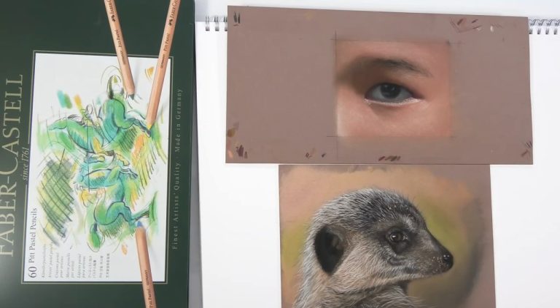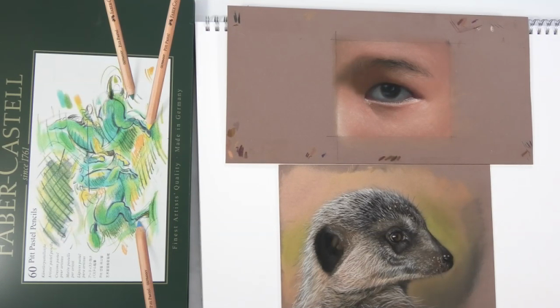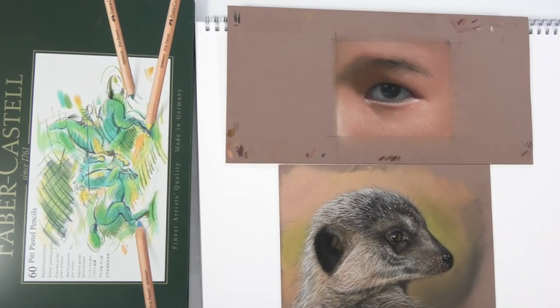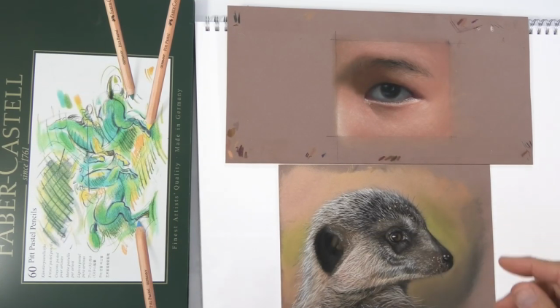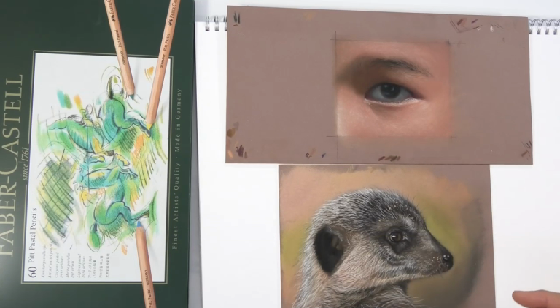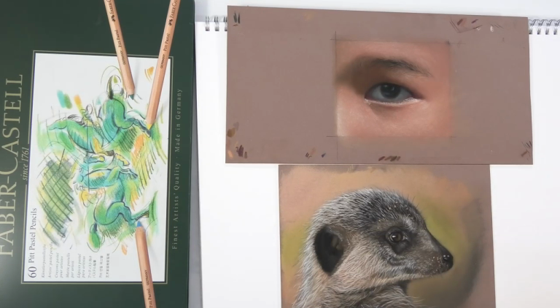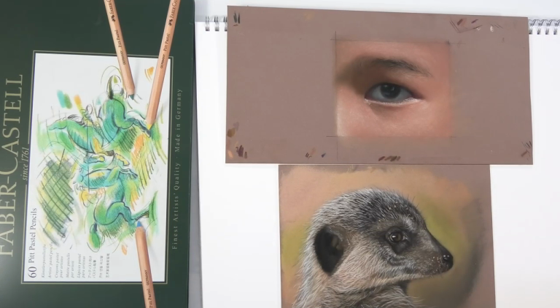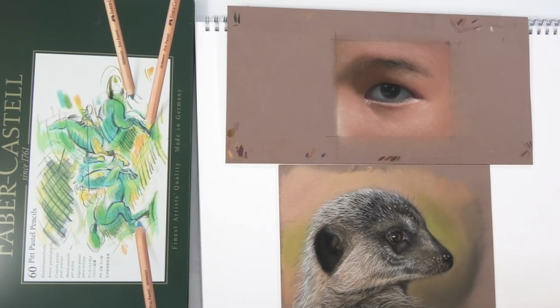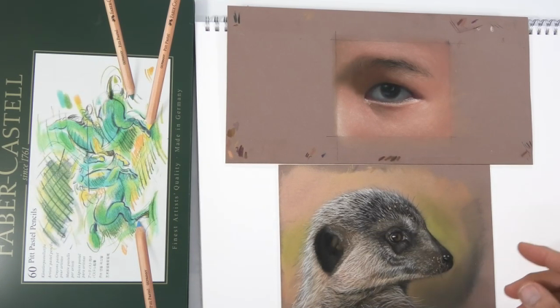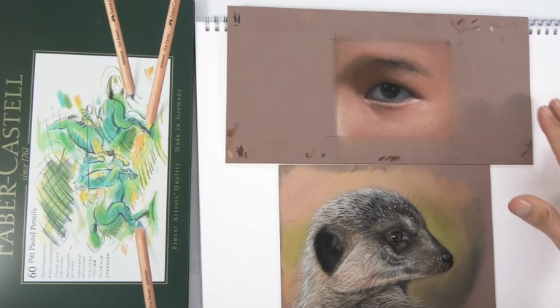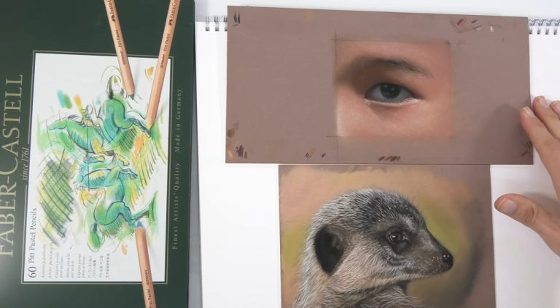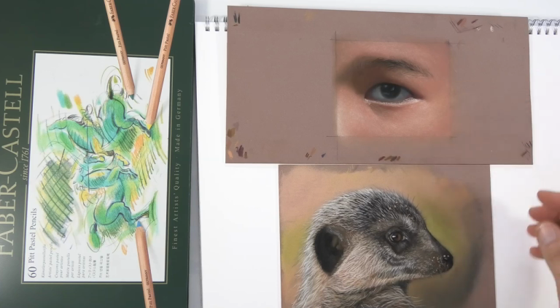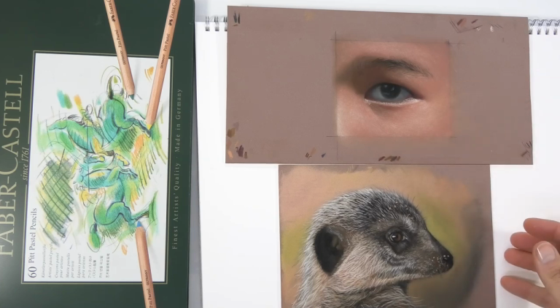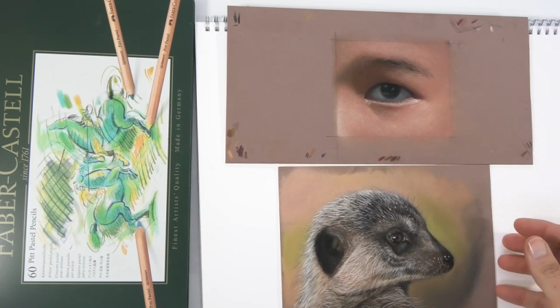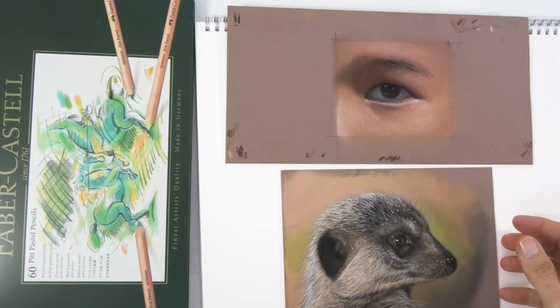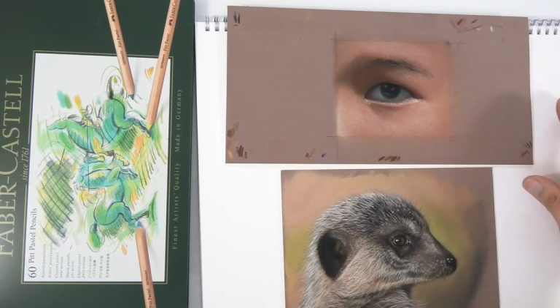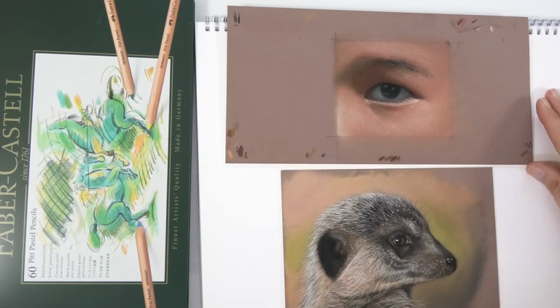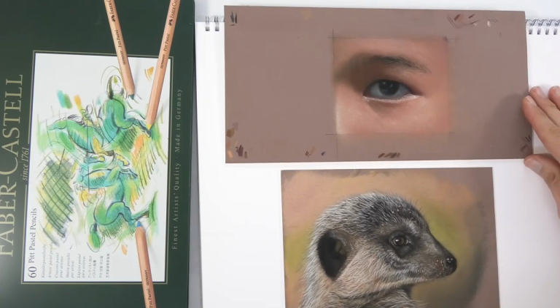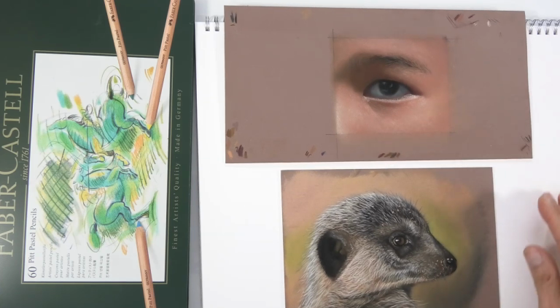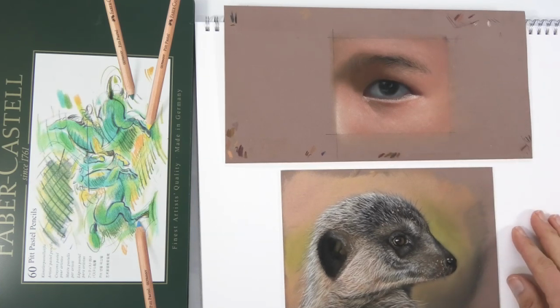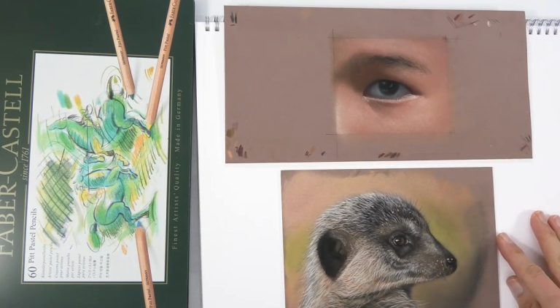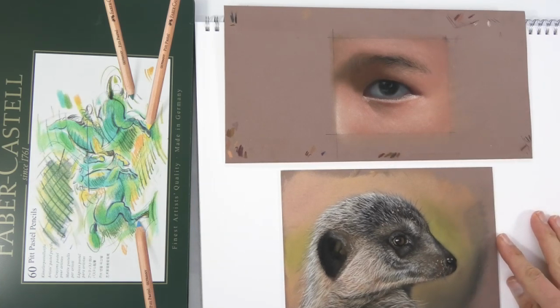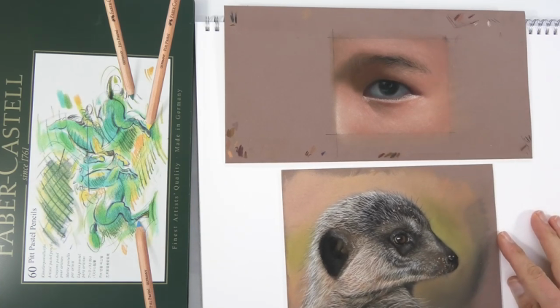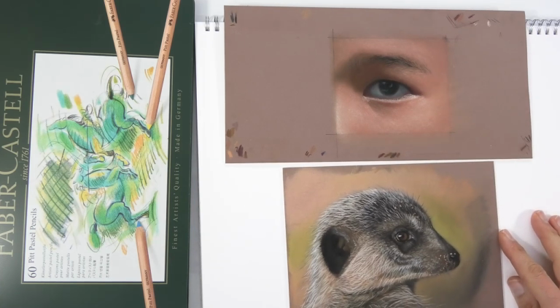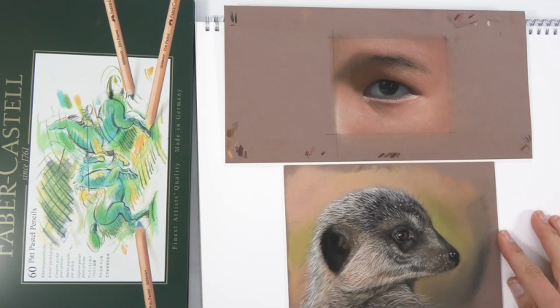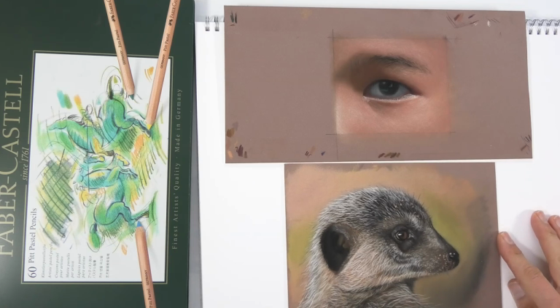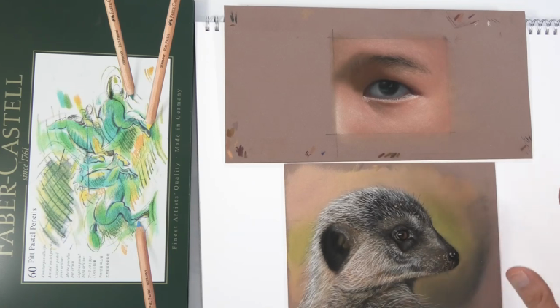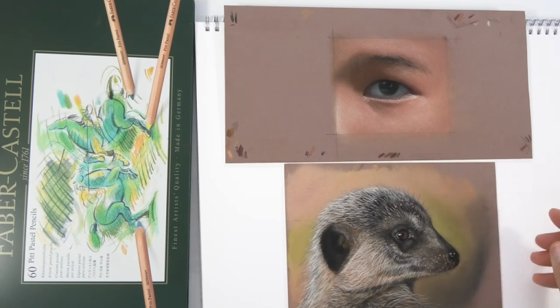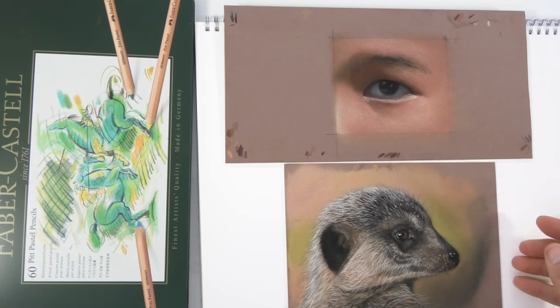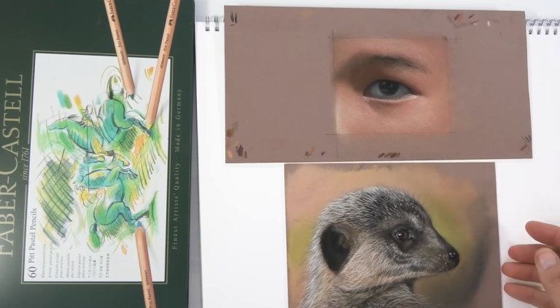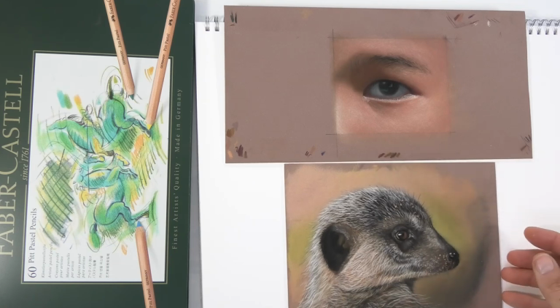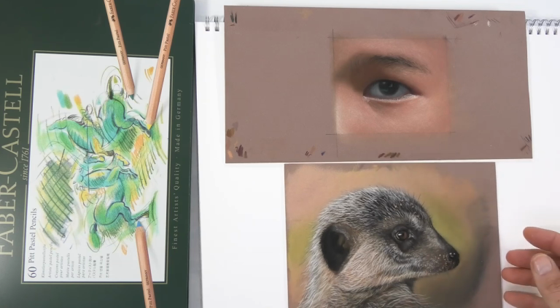Here are just a couple of pastels I've done fairly recently to show you the type of thing you can do with a limited supply of pastels. It doesn't need to be complicated and you don't have to have lots and lots of different supplies.